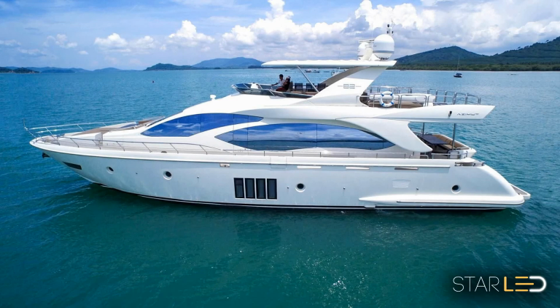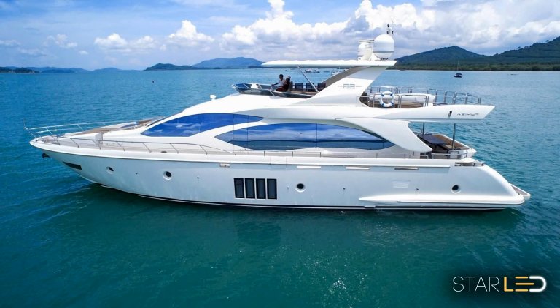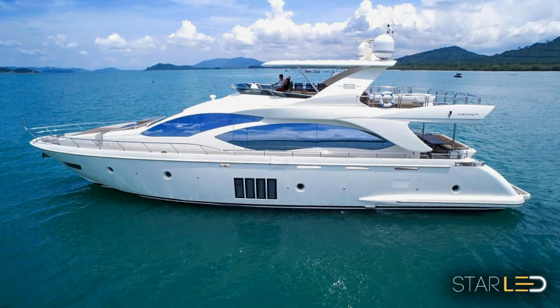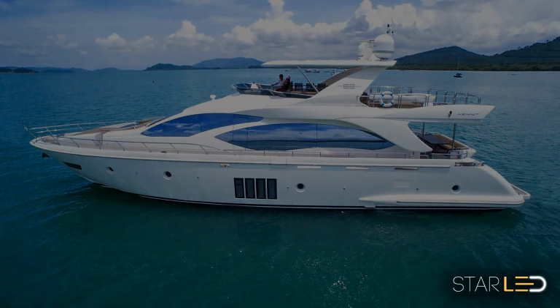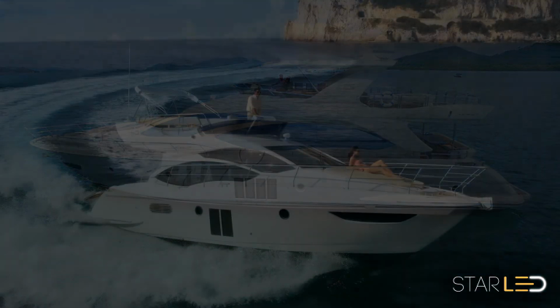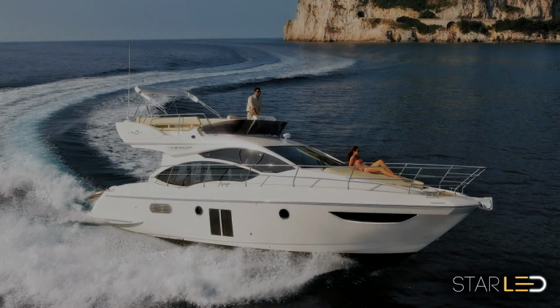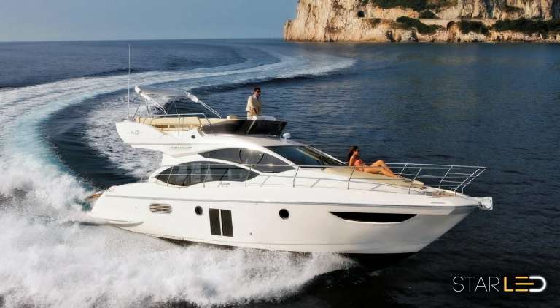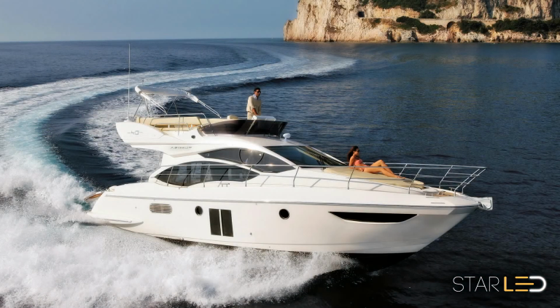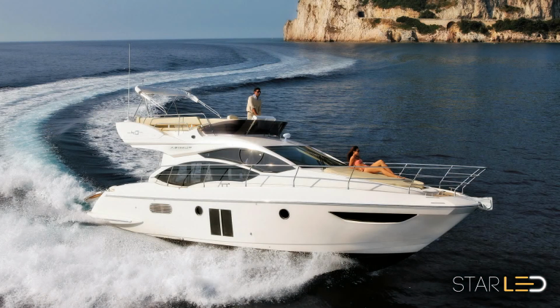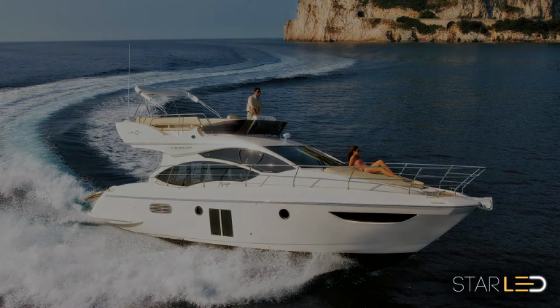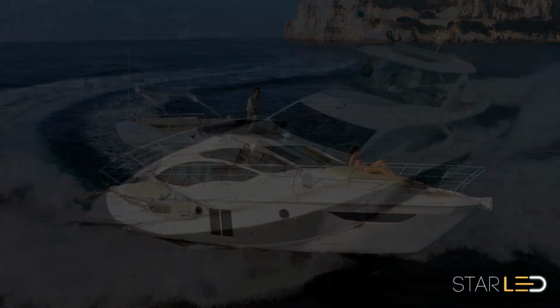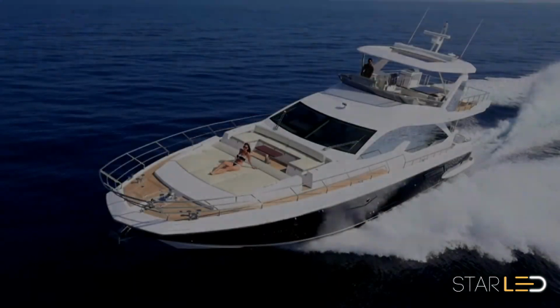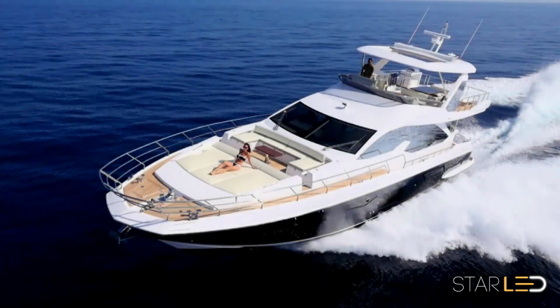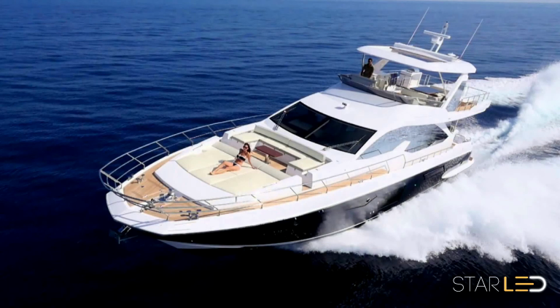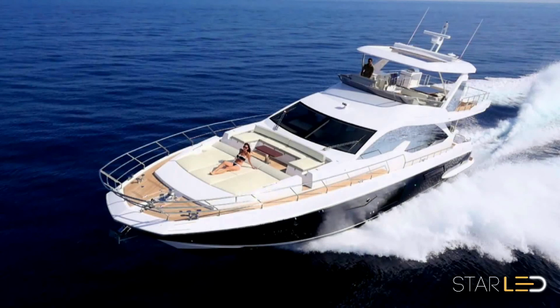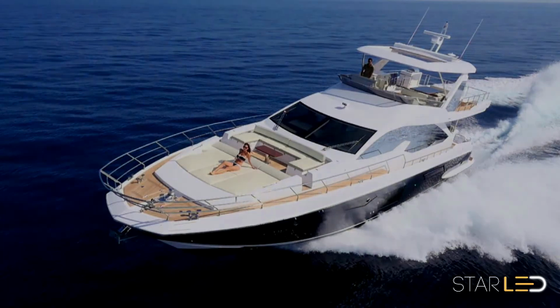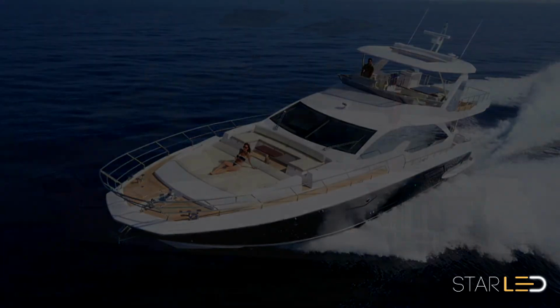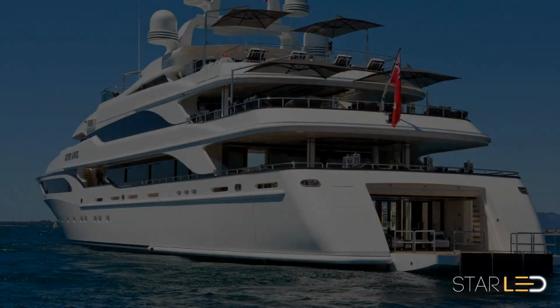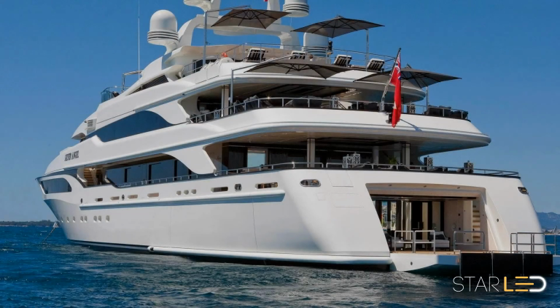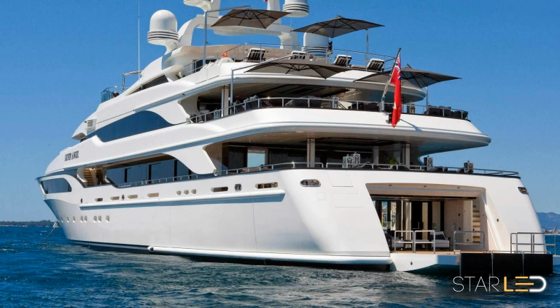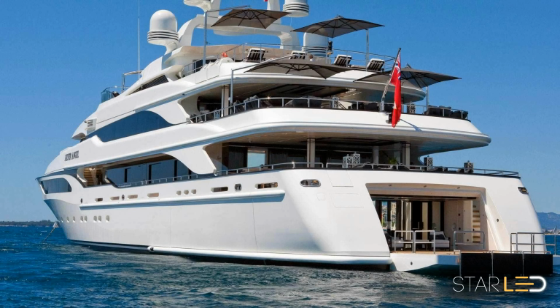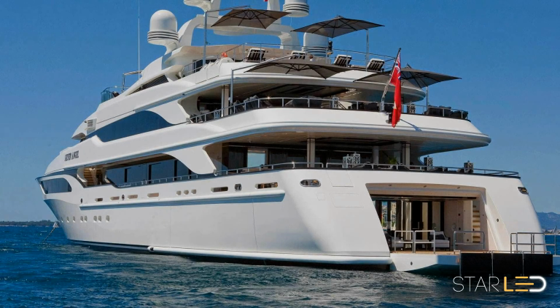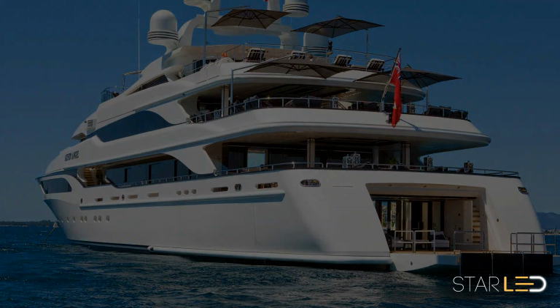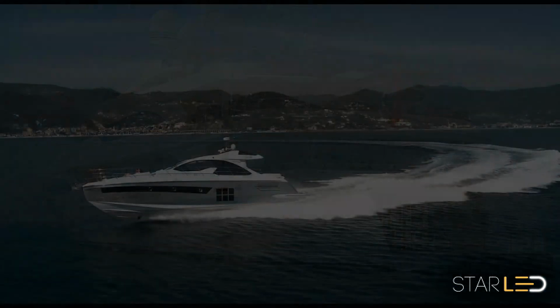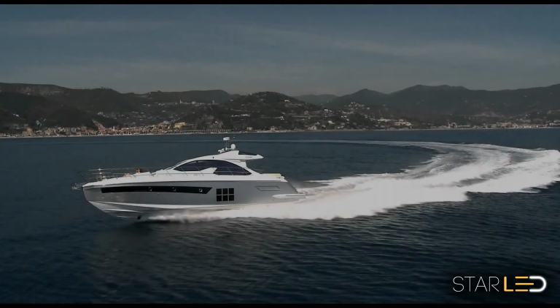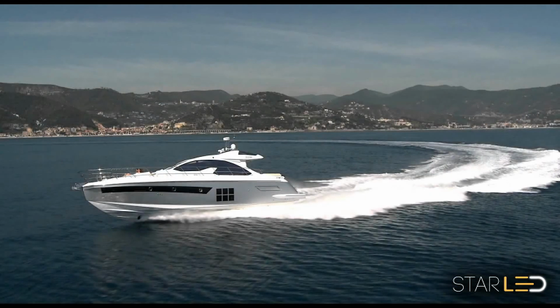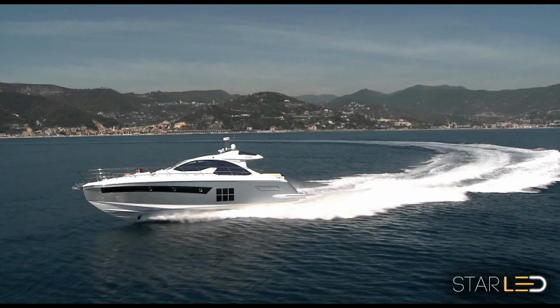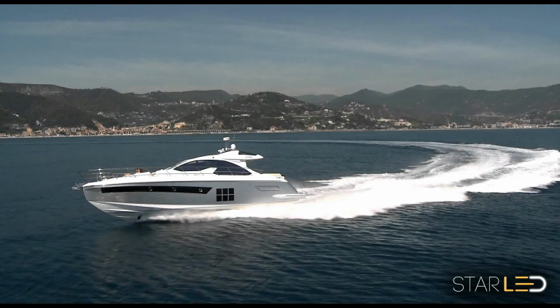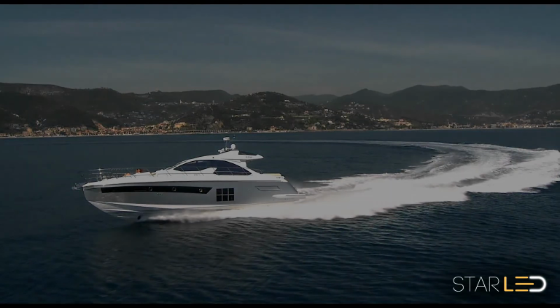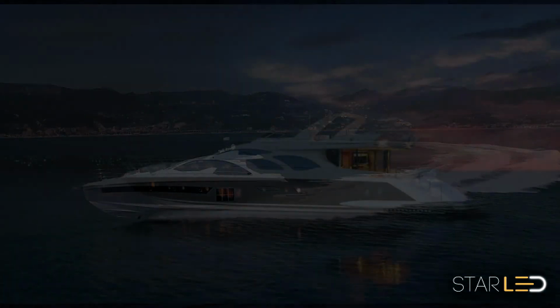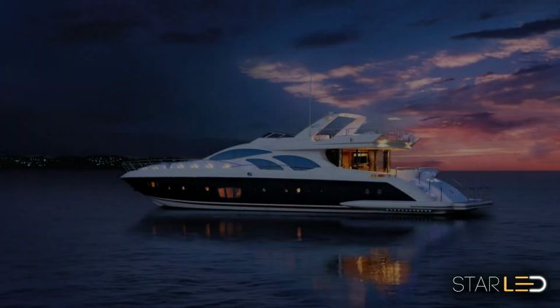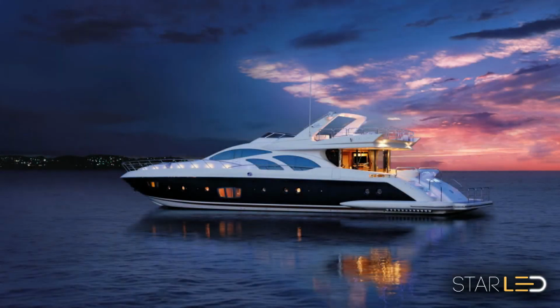The yachting industry and yacht owners are starting to comply with the international standards to reduce emissions from their marine diesel engines. One such method is to reduce the power consumption of the generators by switching to LED lighting.